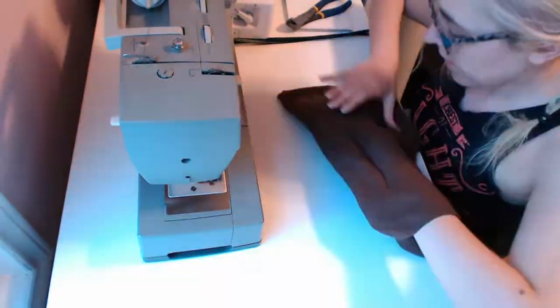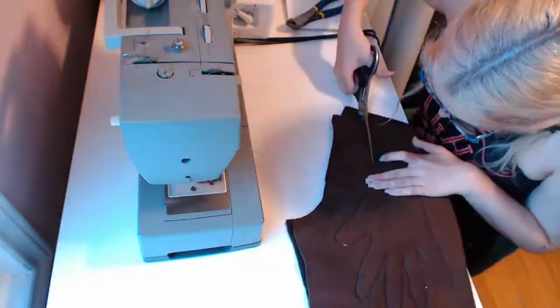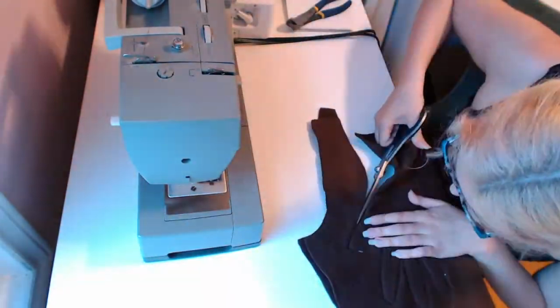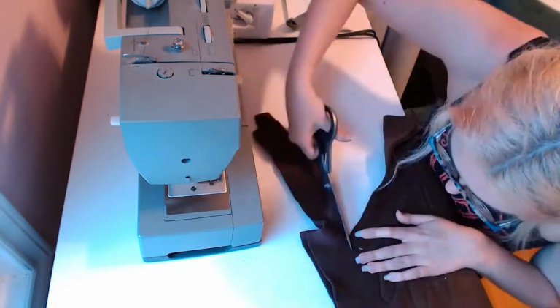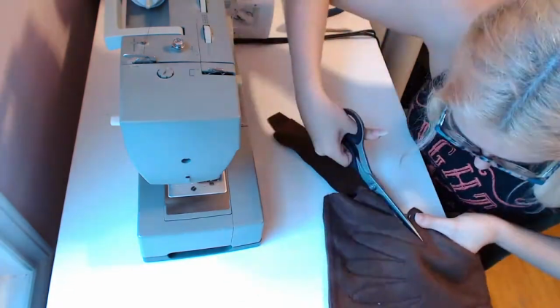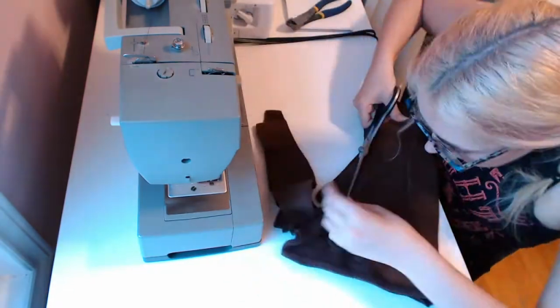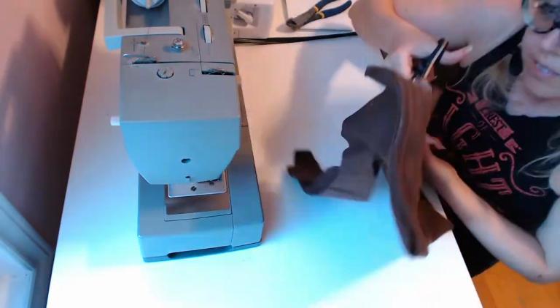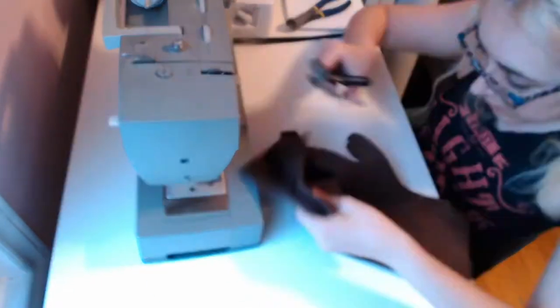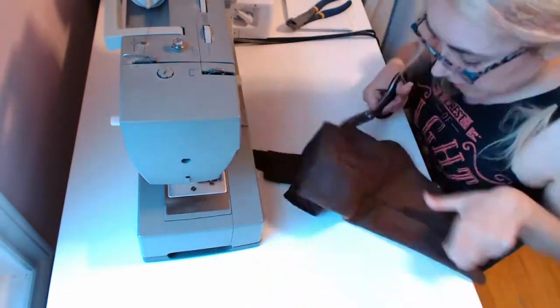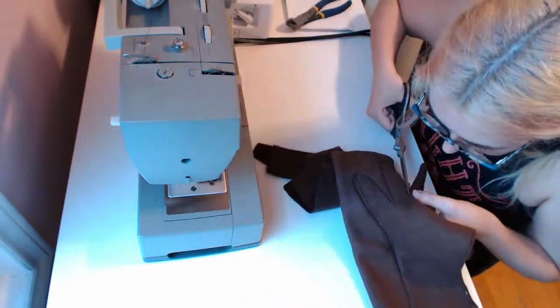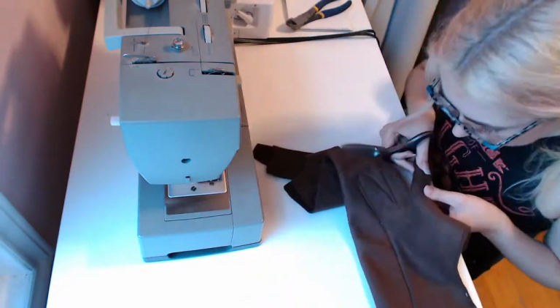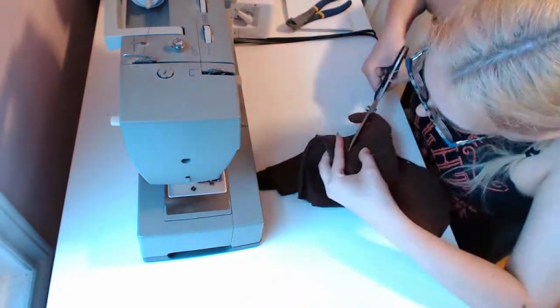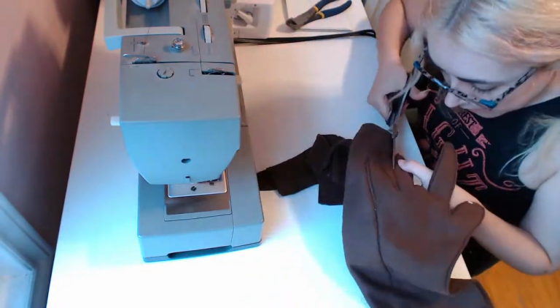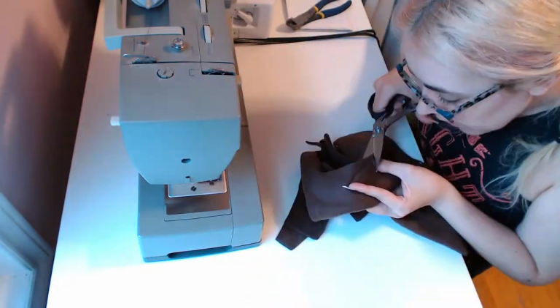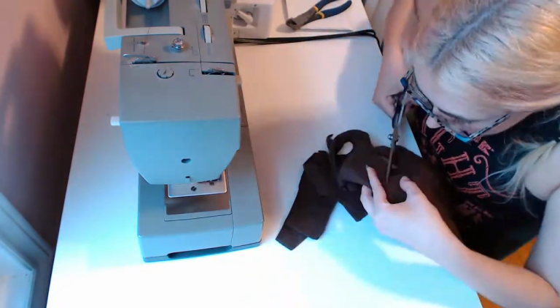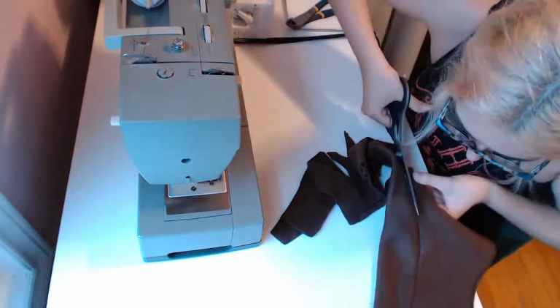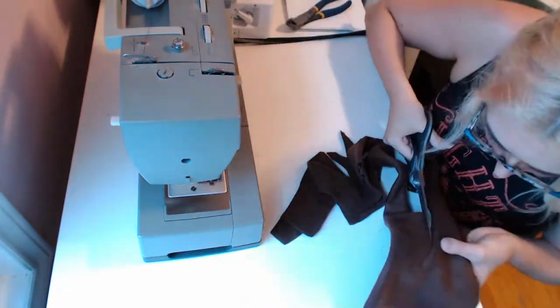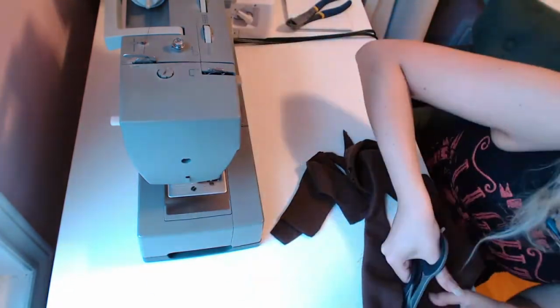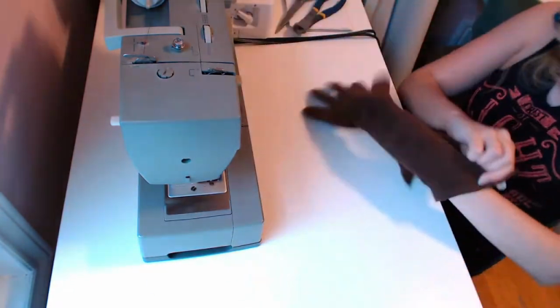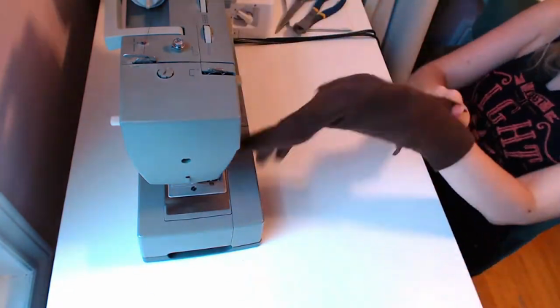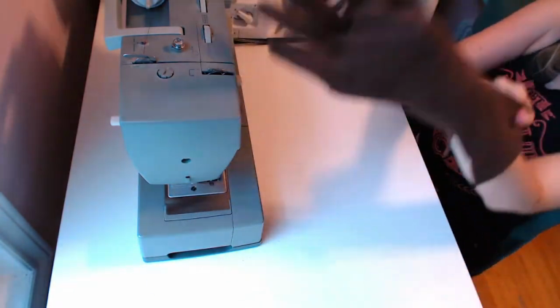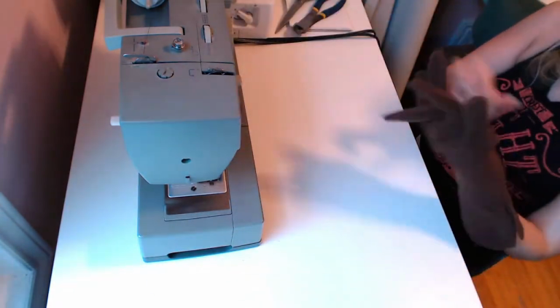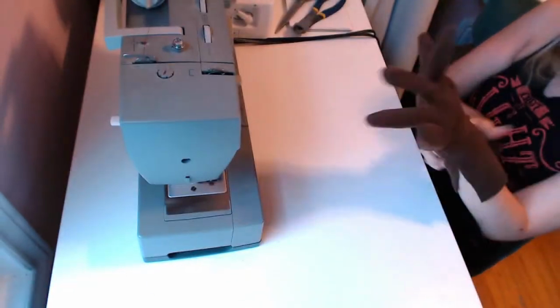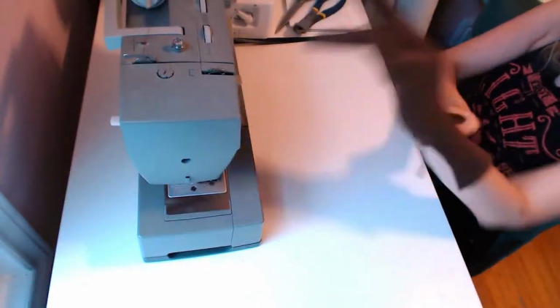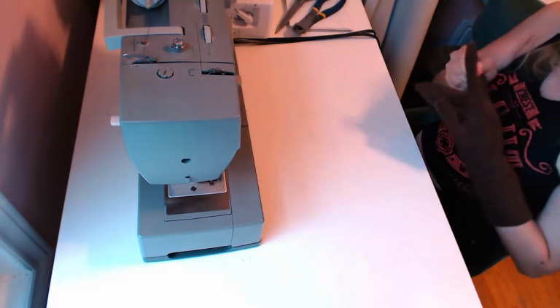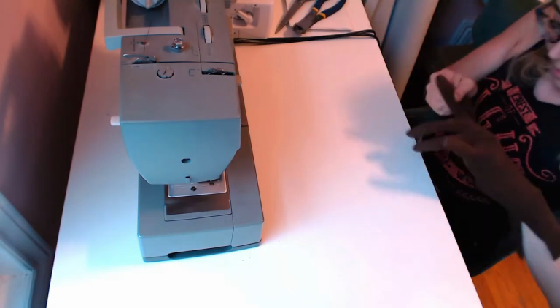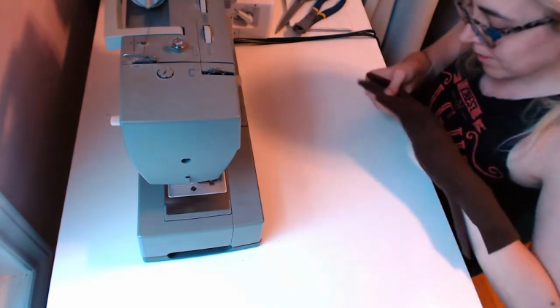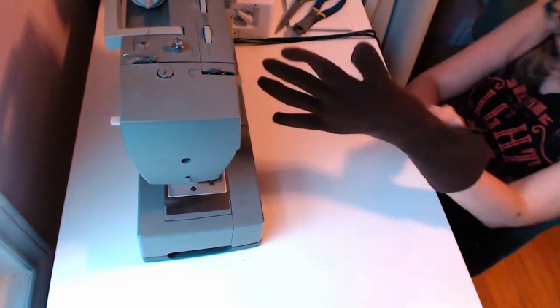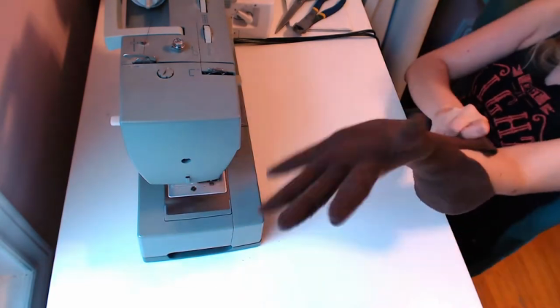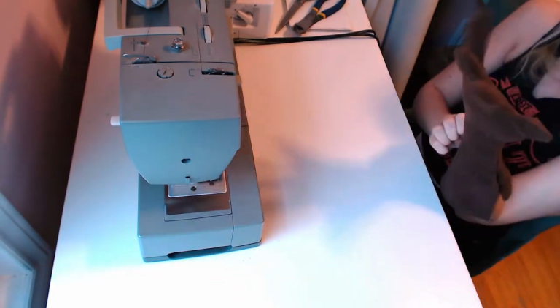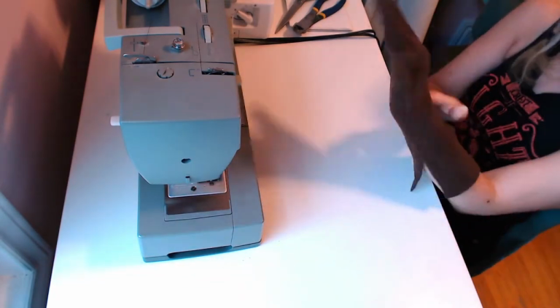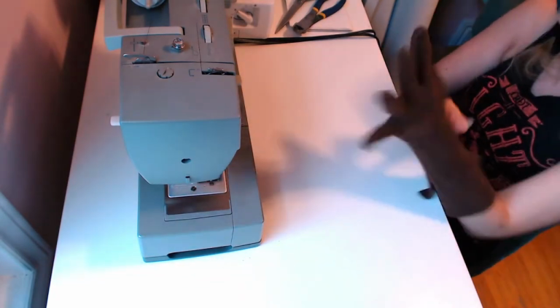The closer to your seam you trim, the less bulky your fingers will be. Fleece only has a bit of stretch, but this technique works great with spandex.